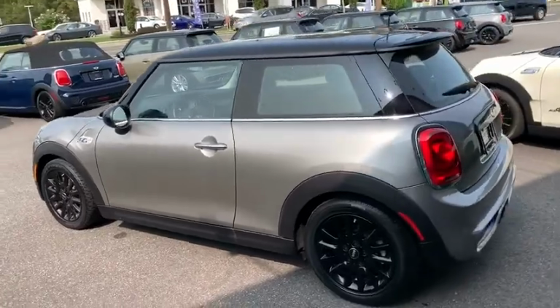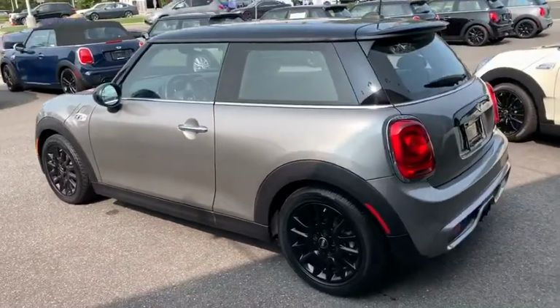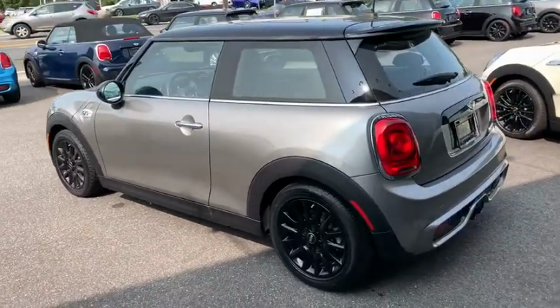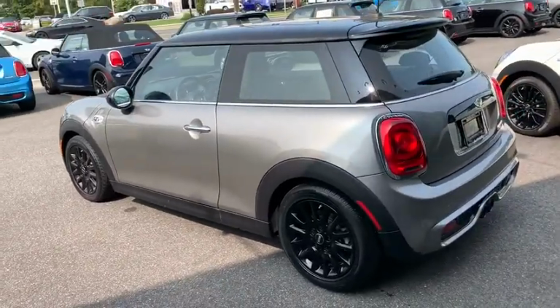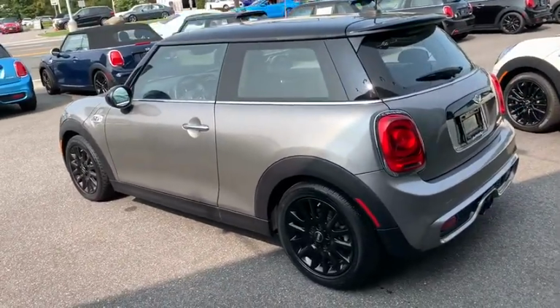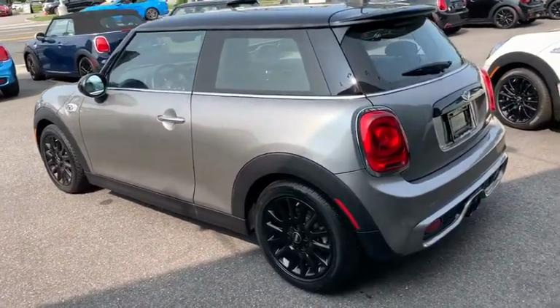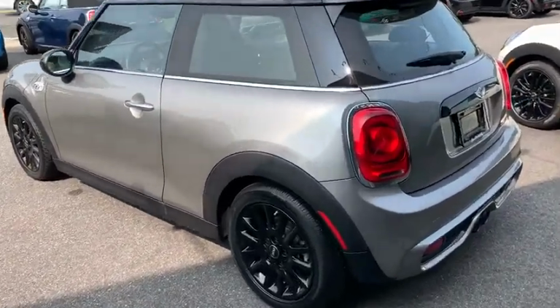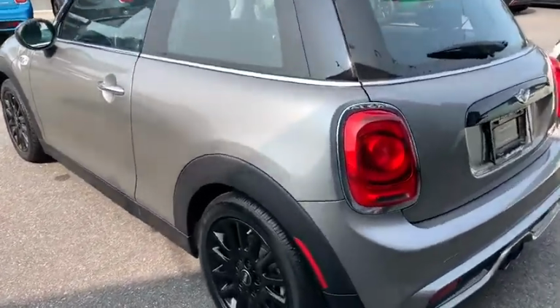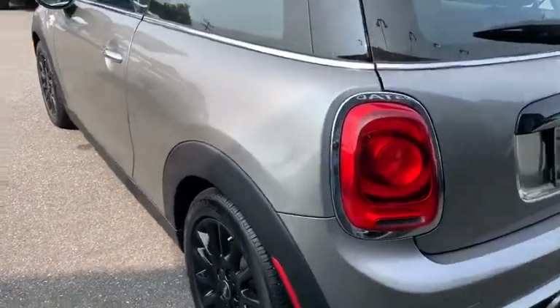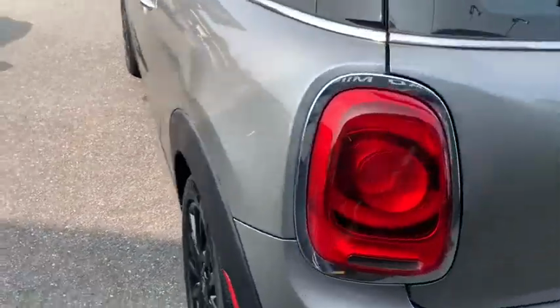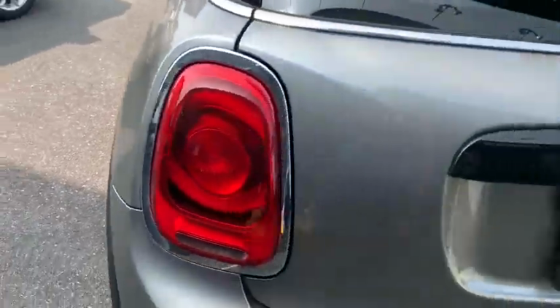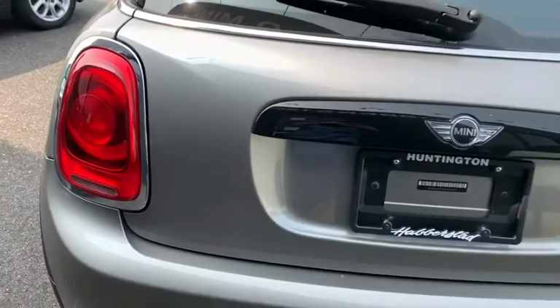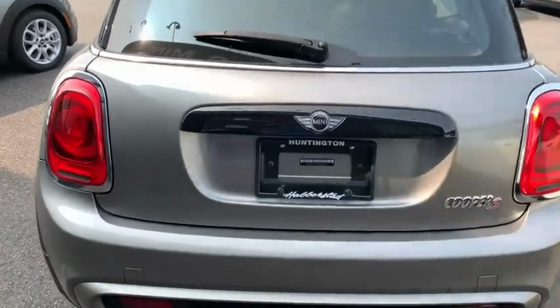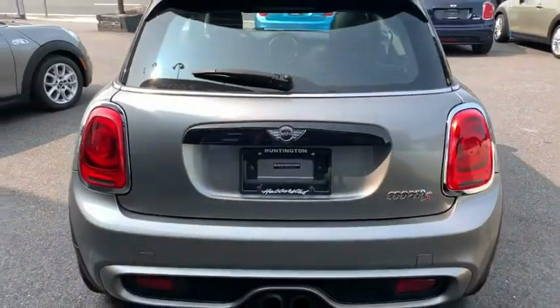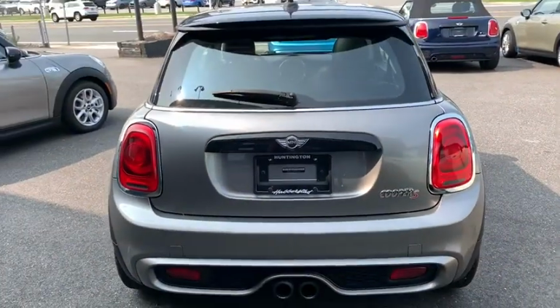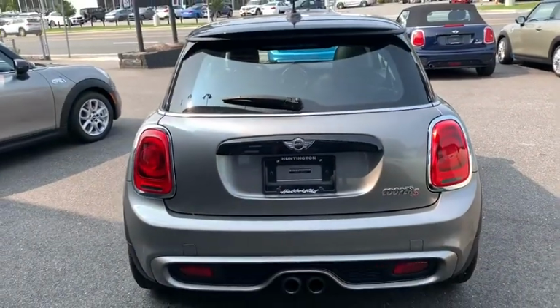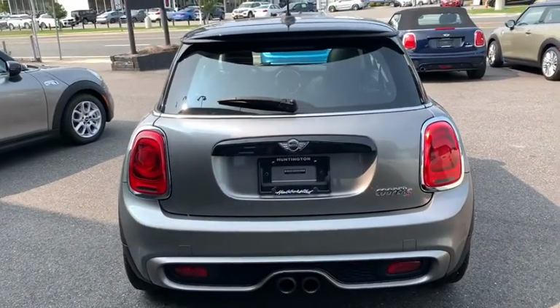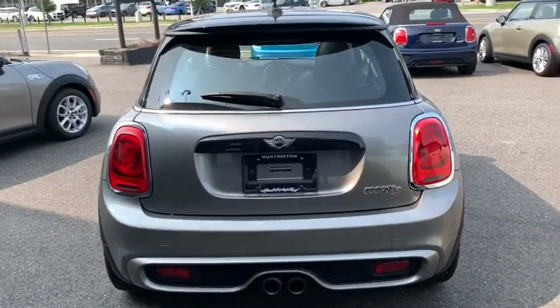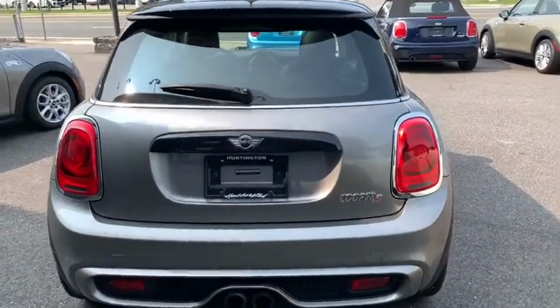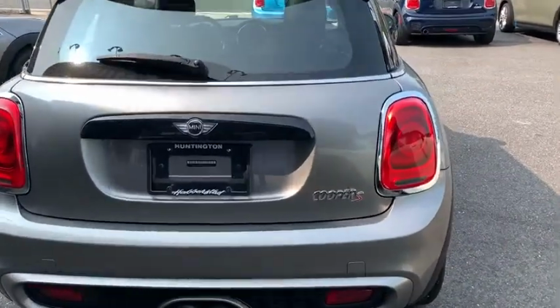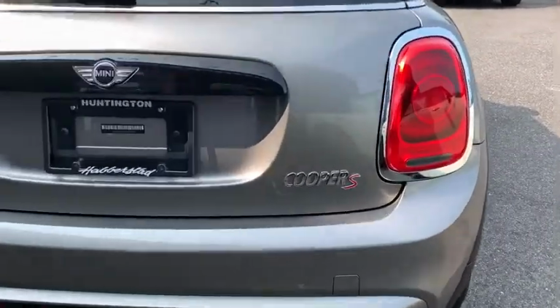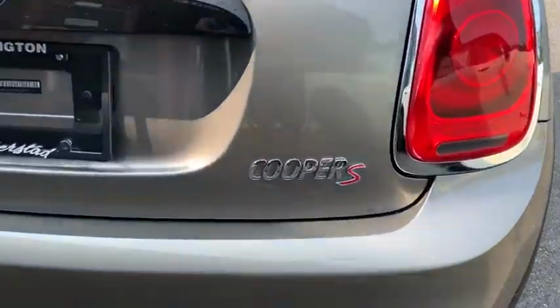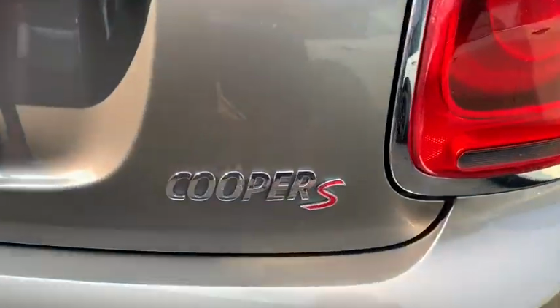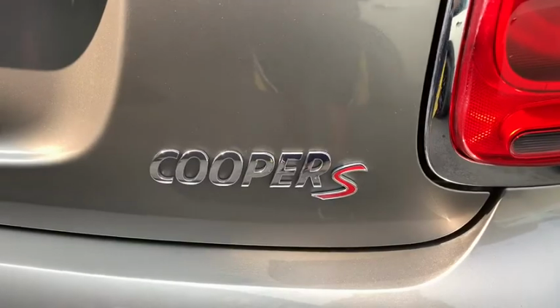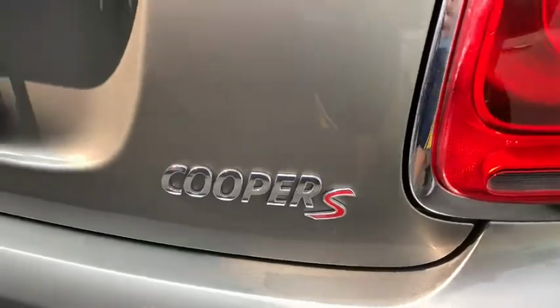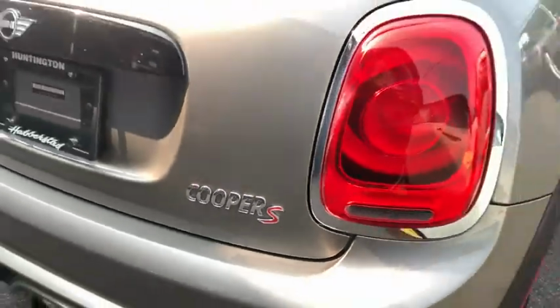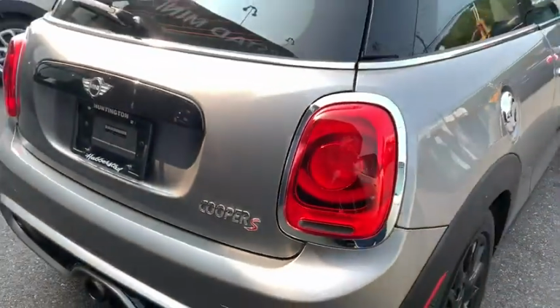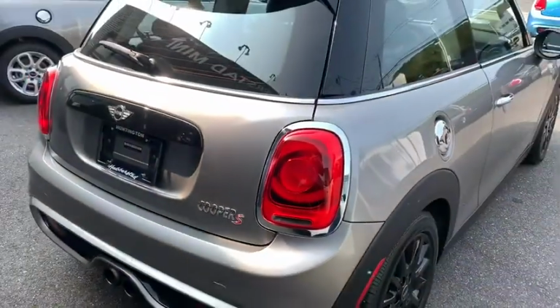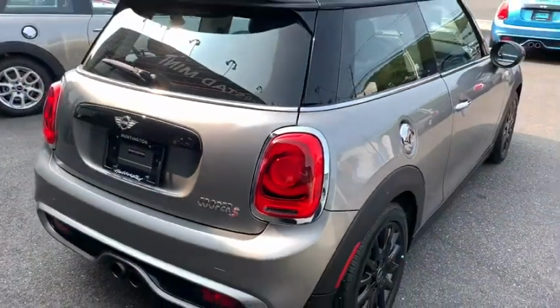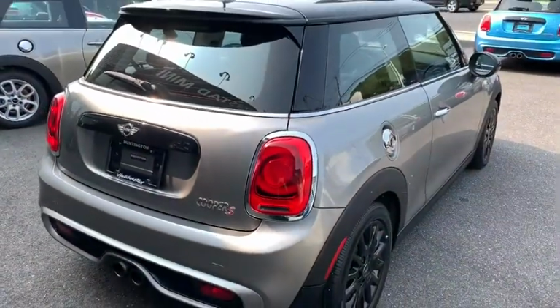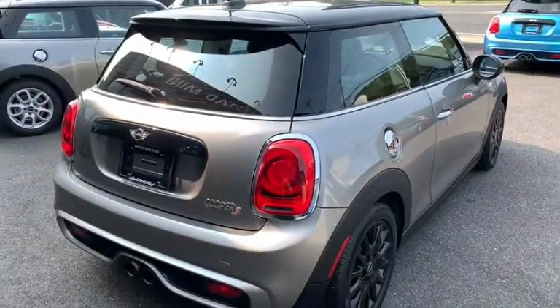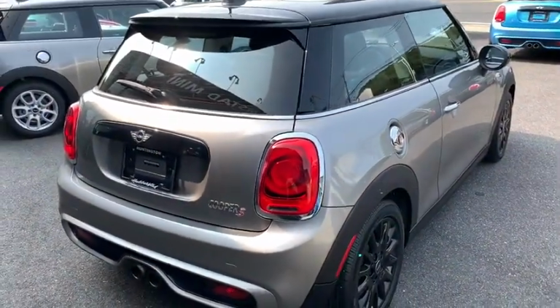Traction control, stability control, steering wheel audio control, keyless entry, anti-lock braking system, Bluetooth, leather-wrapped steering wheel, adjustable steering wheel, power steering, aluminum wheels, cruise control, floor mats.